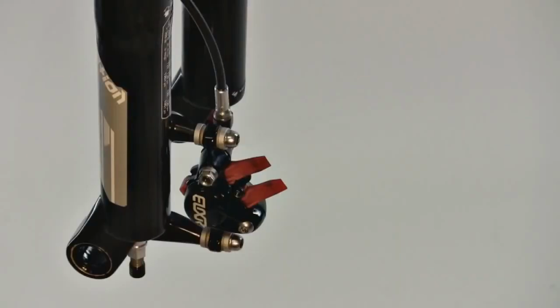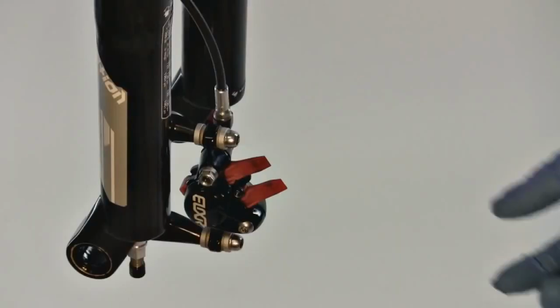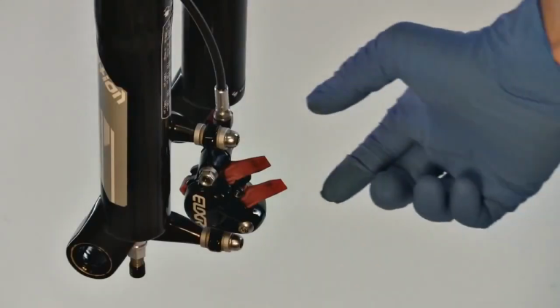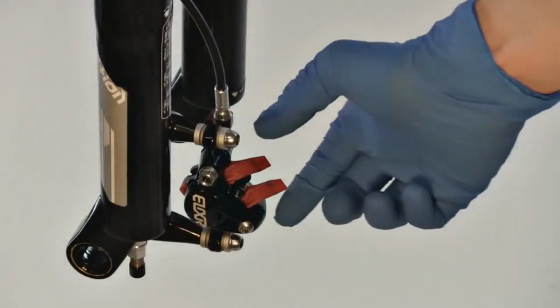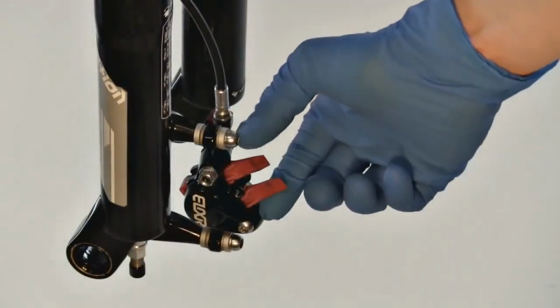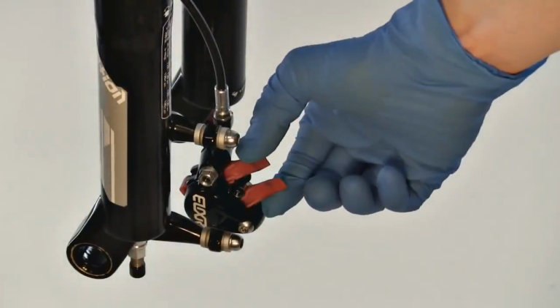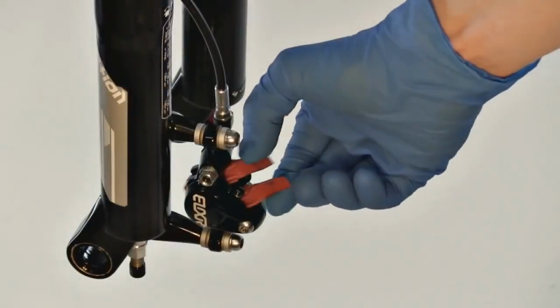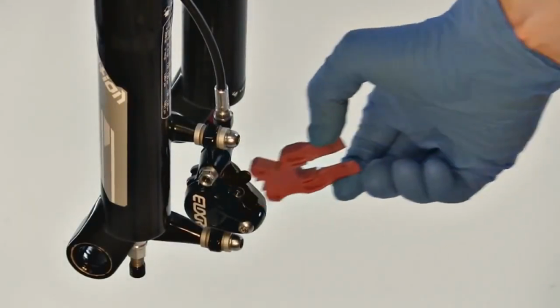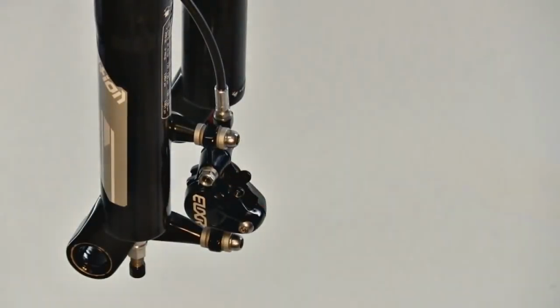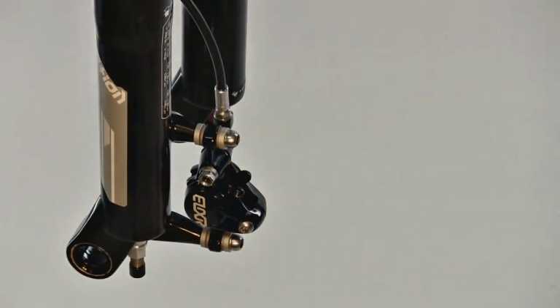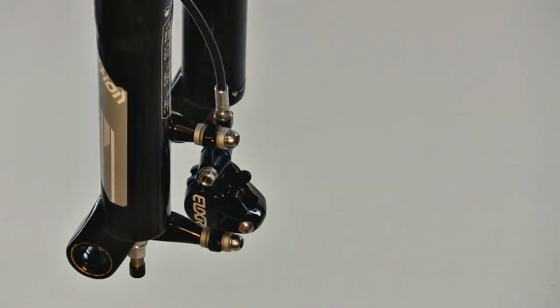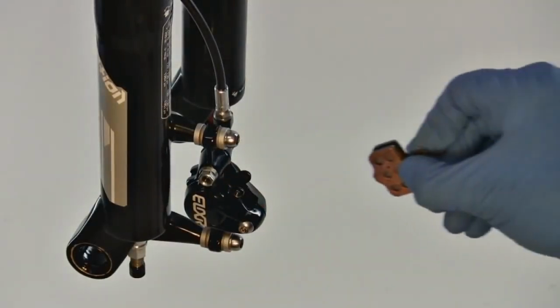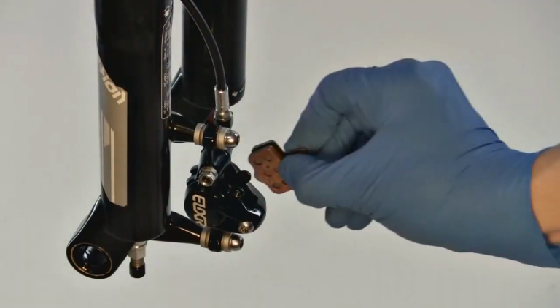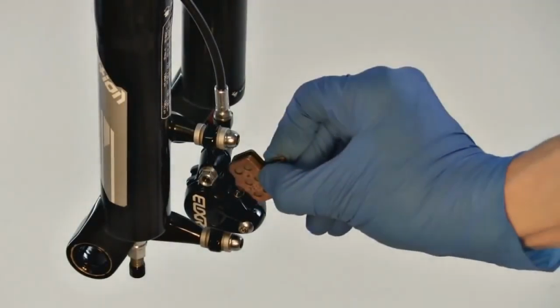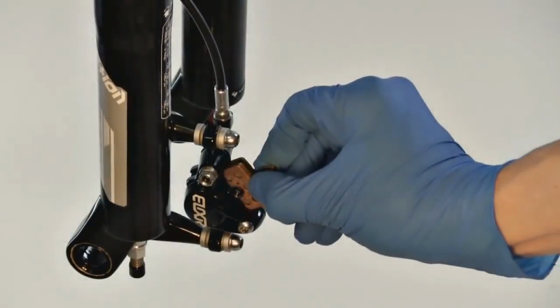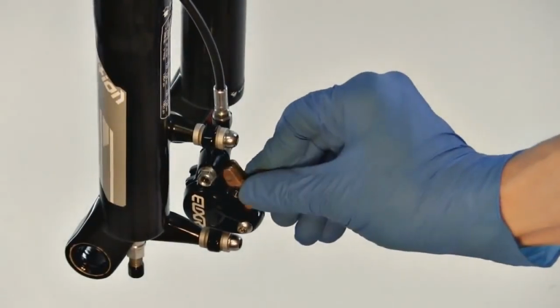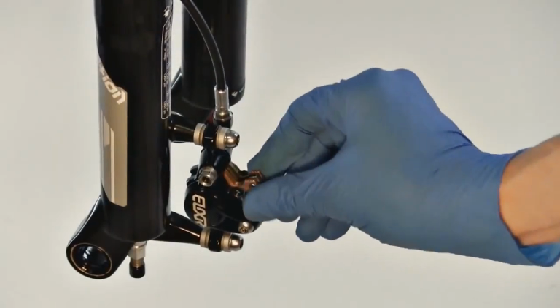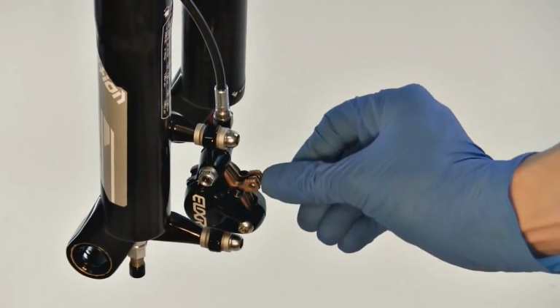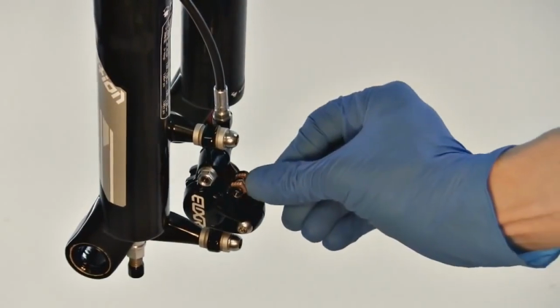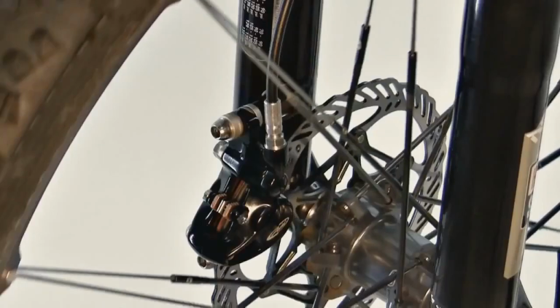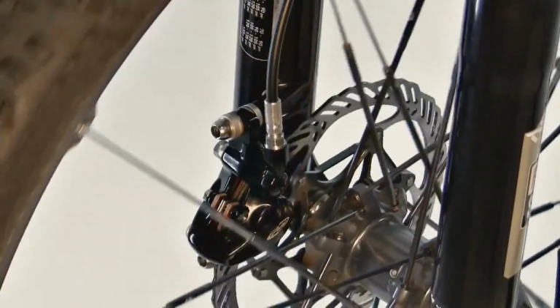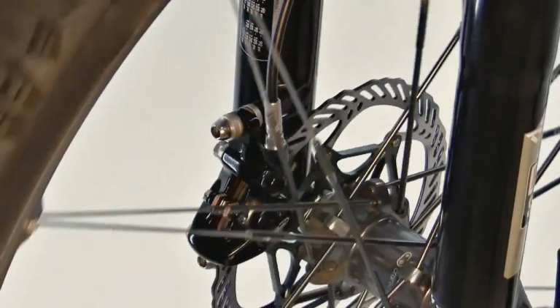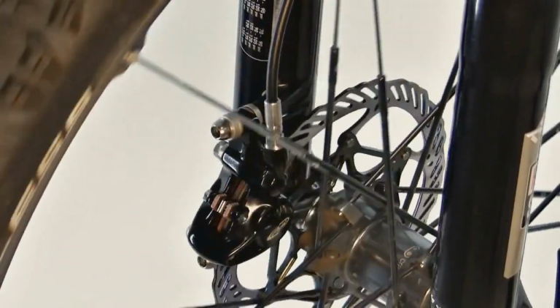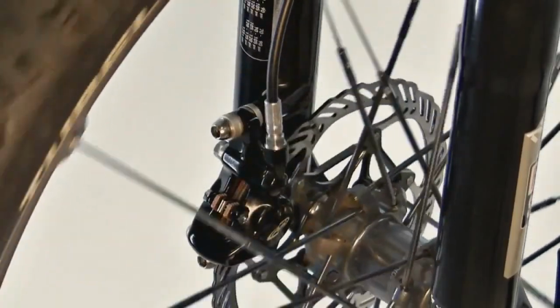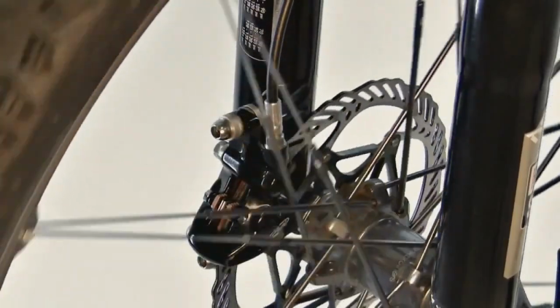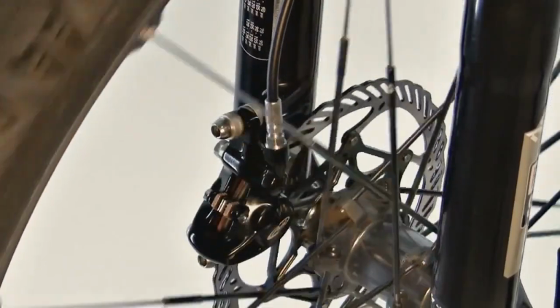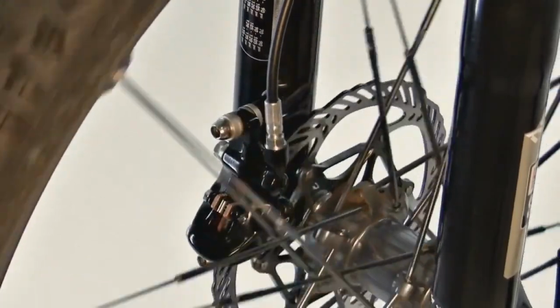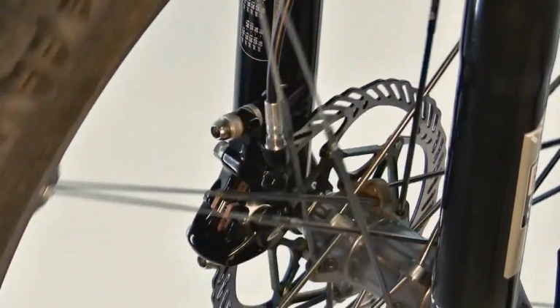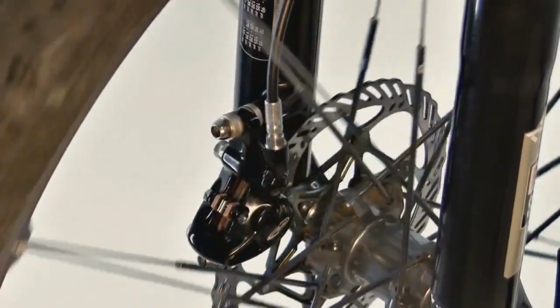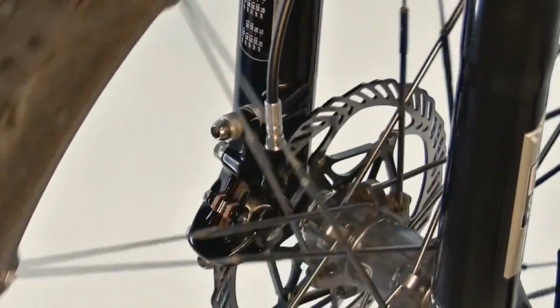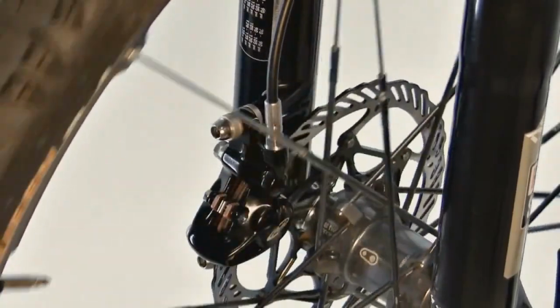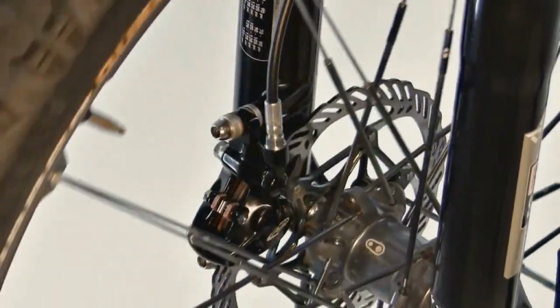Remove the bleed block from the caliper and reinstall the brake pads. Reinstall your wheel according to the manufacturer's instructions.